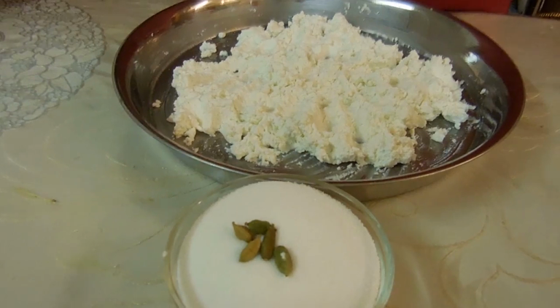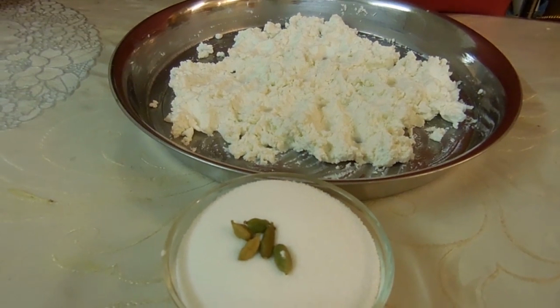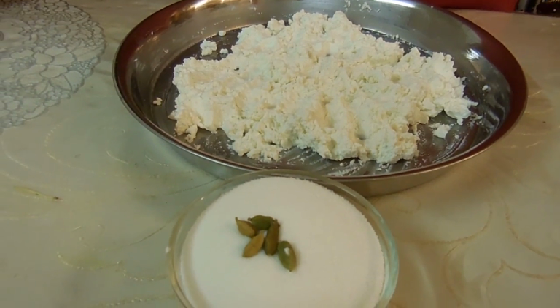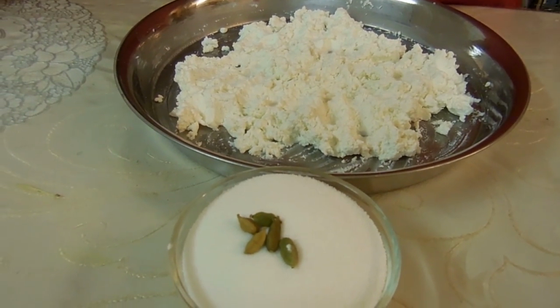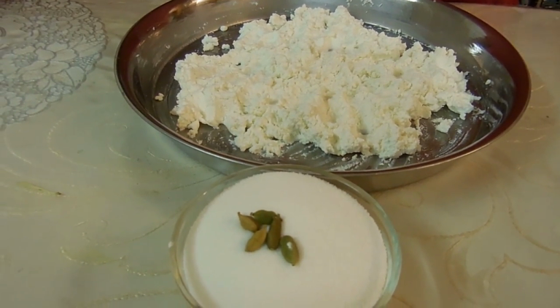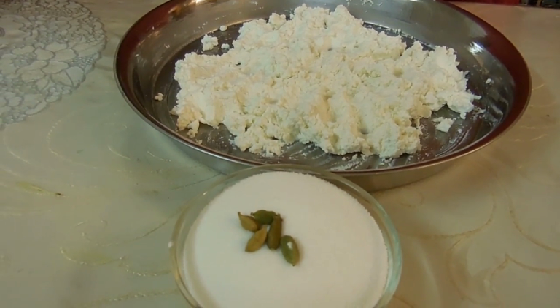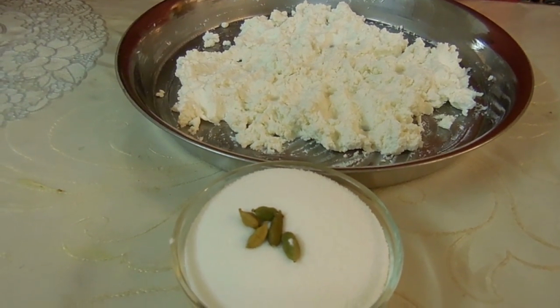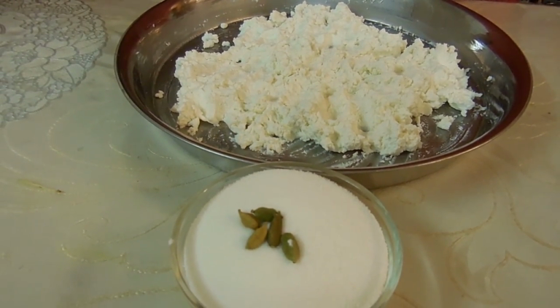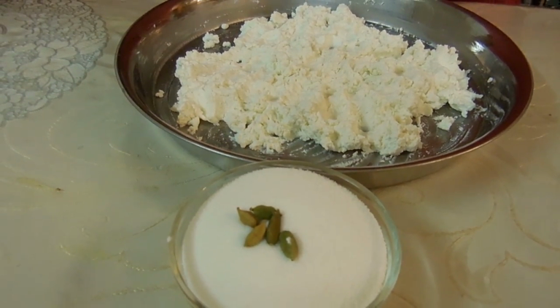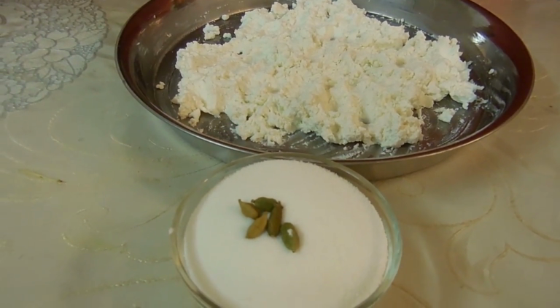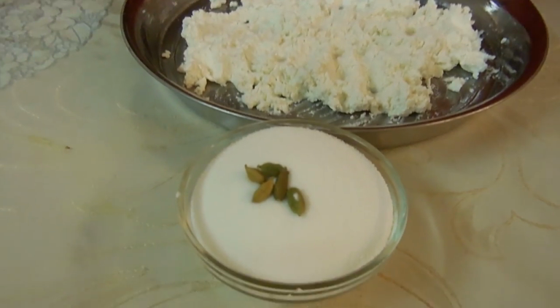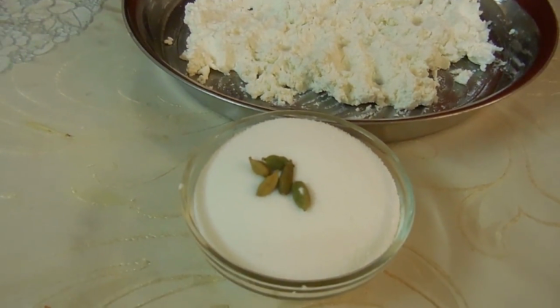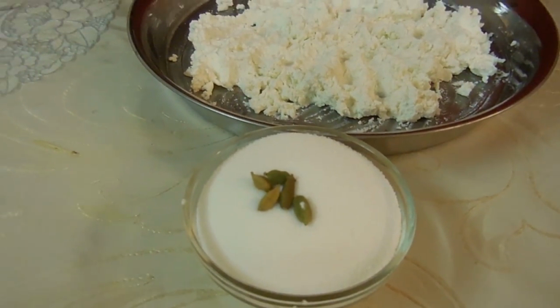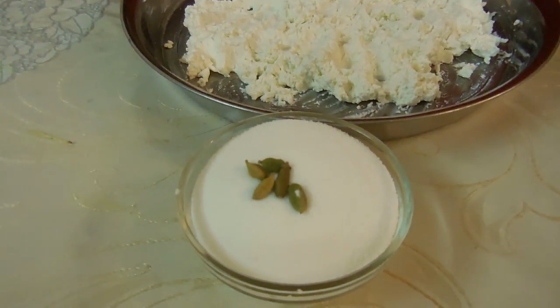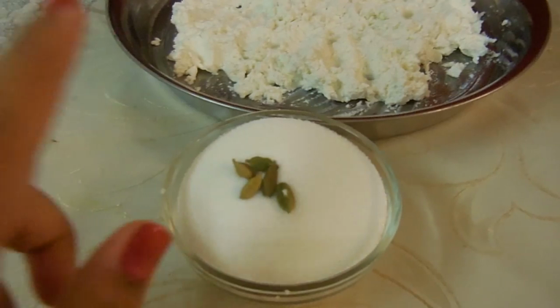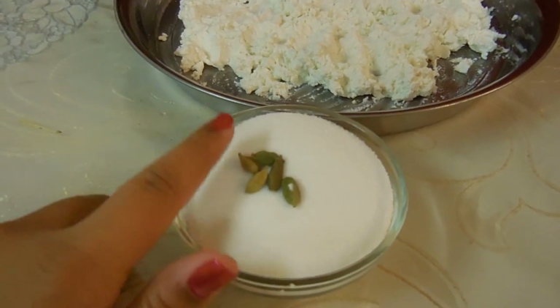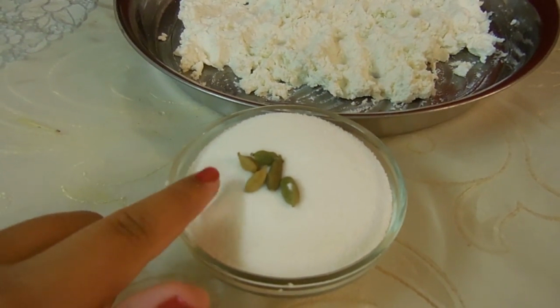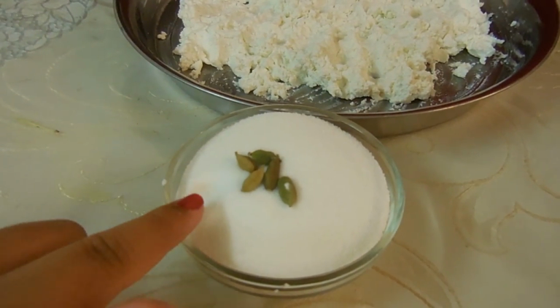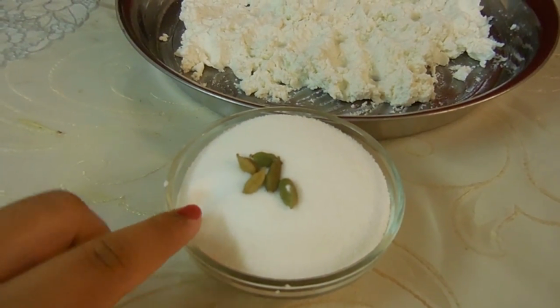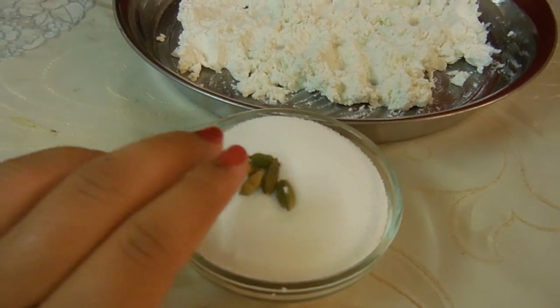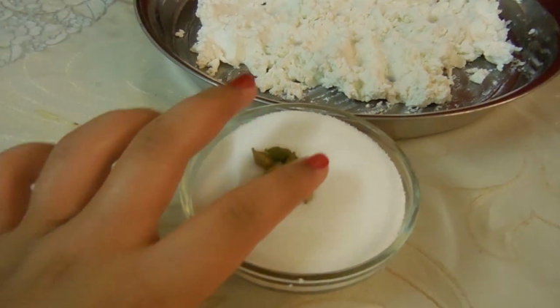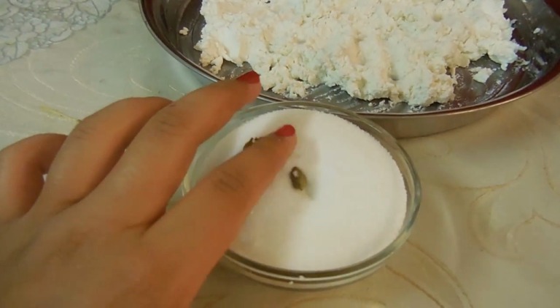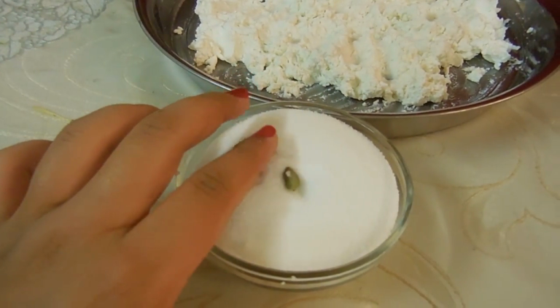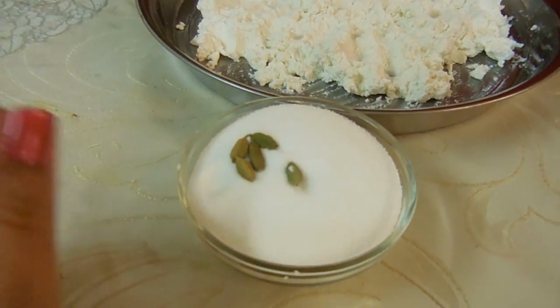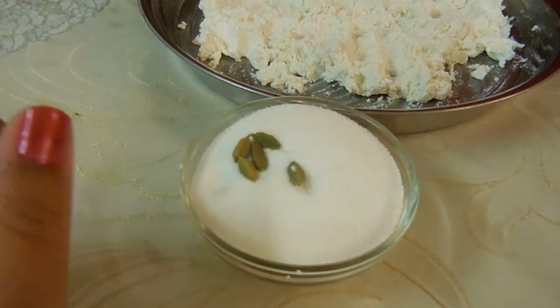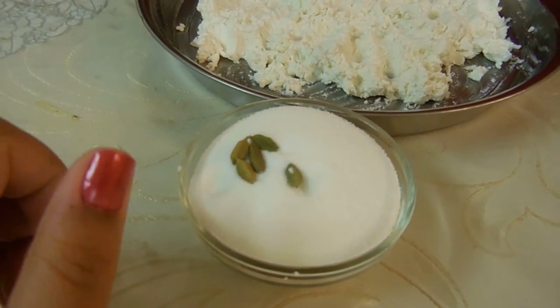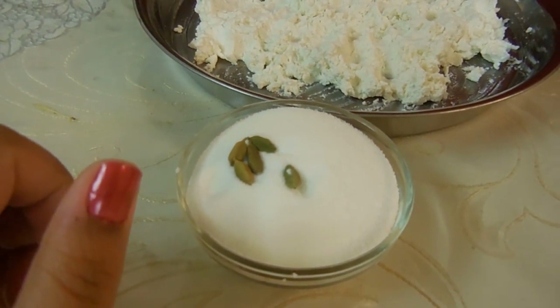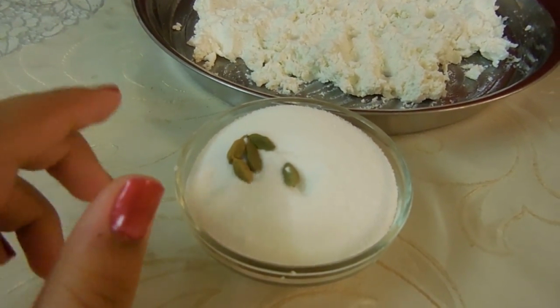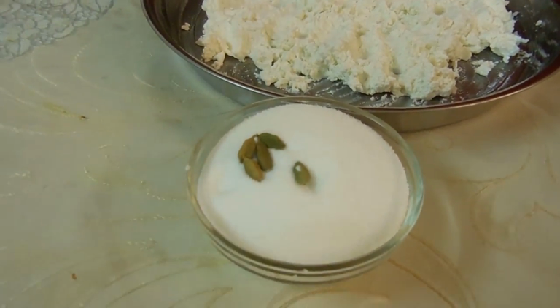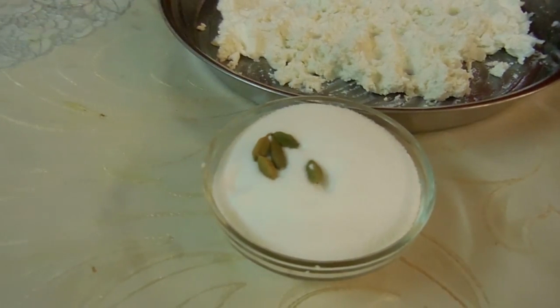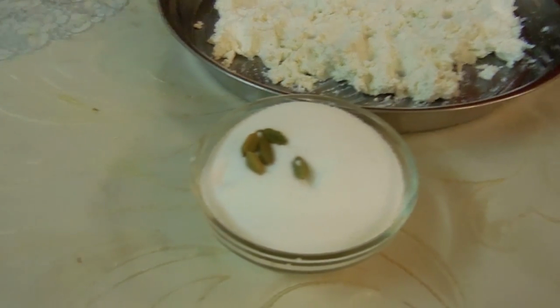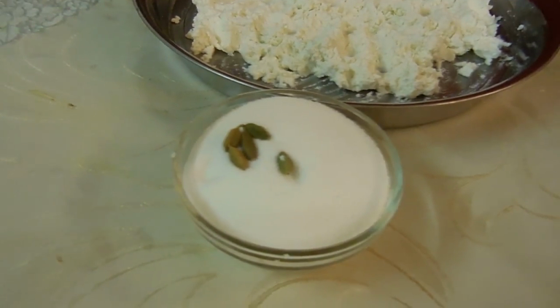The ingredients that you'll need are one and a half cups of fresh ricotta, a quarter cup of sugar, and four cloves of cardamom.